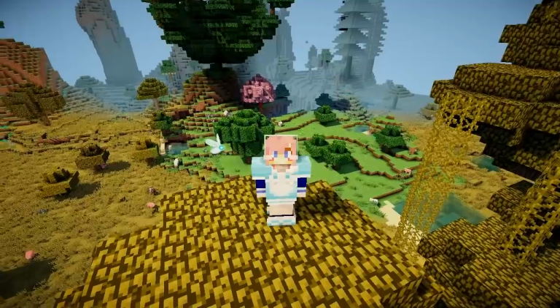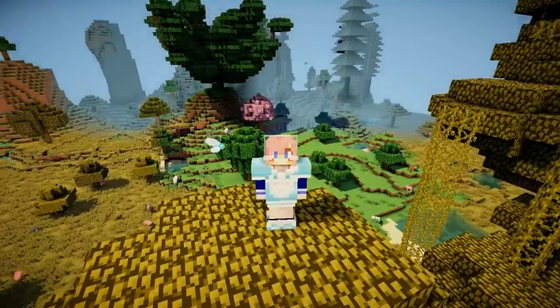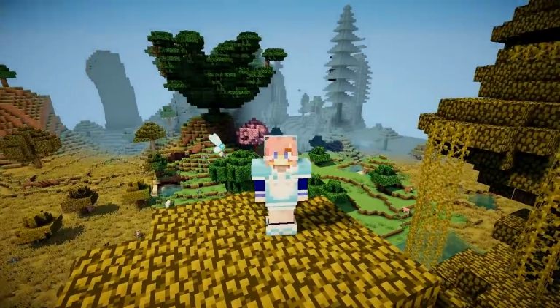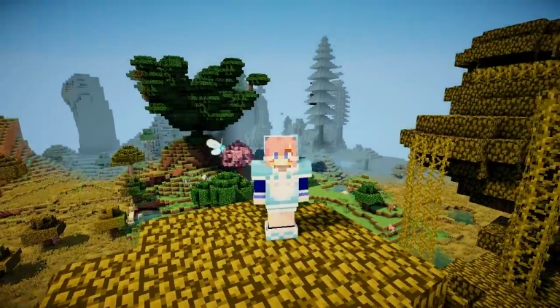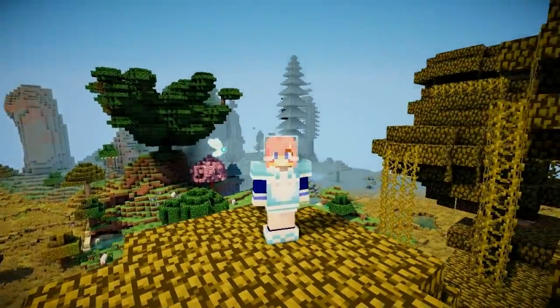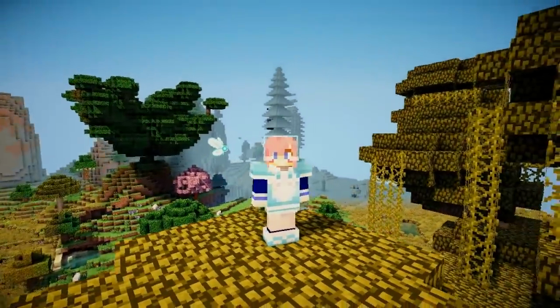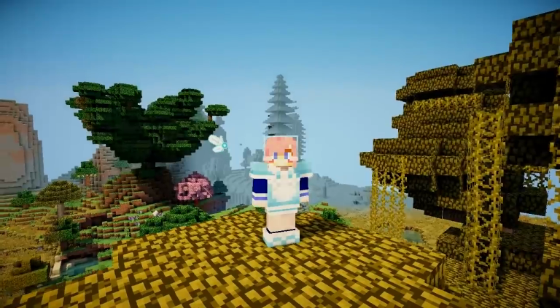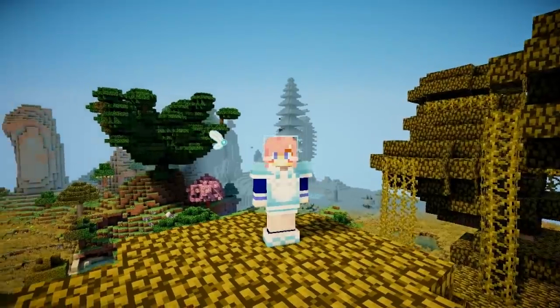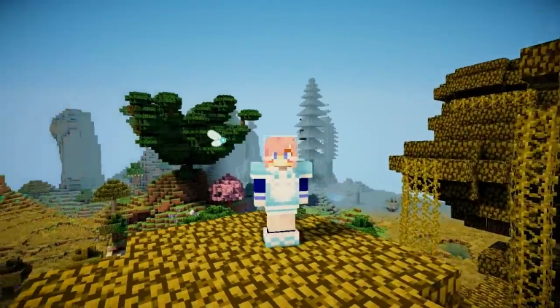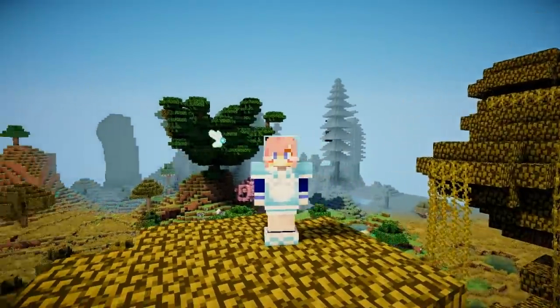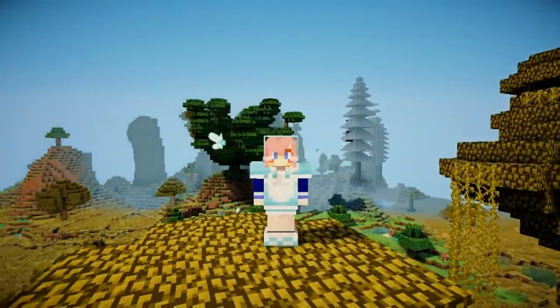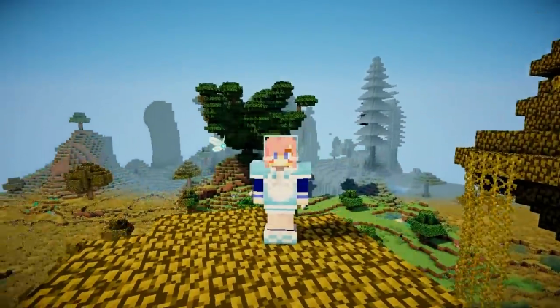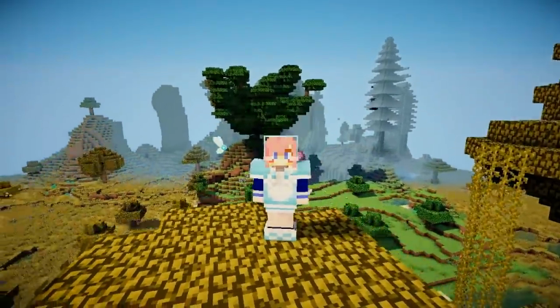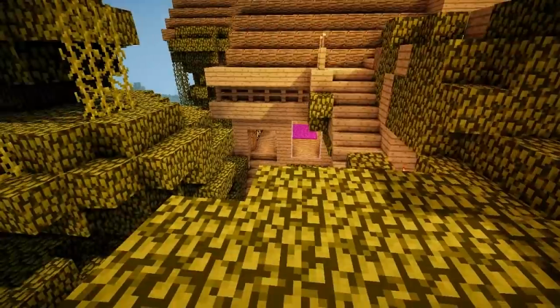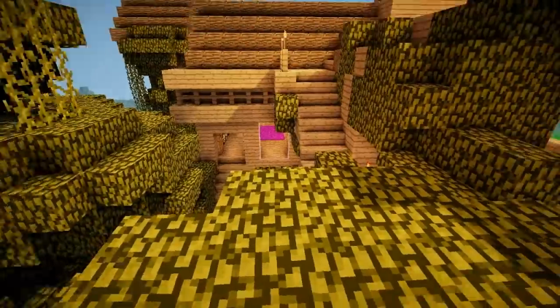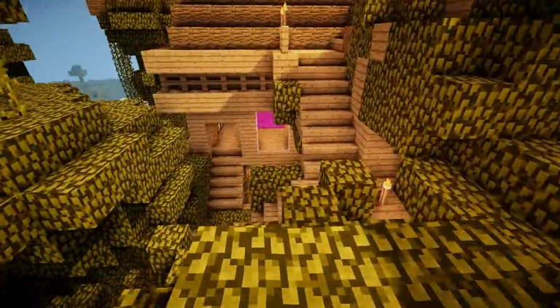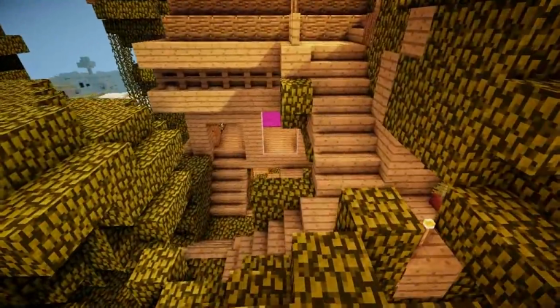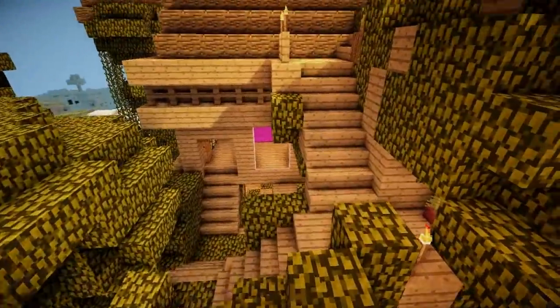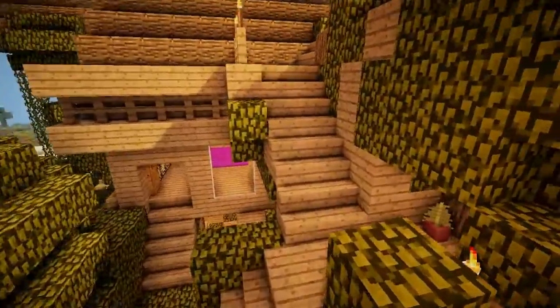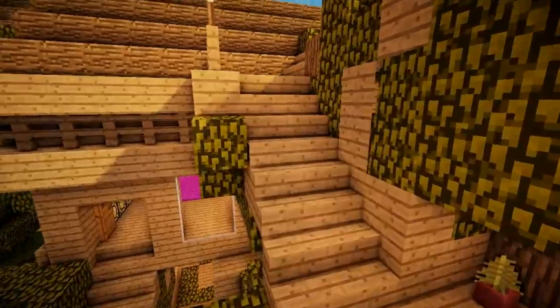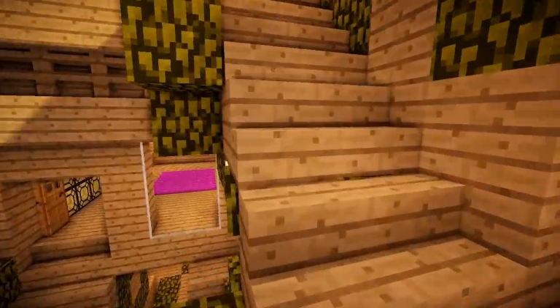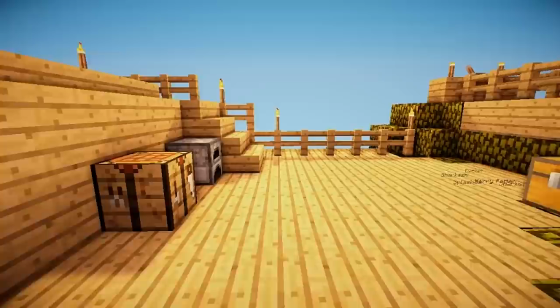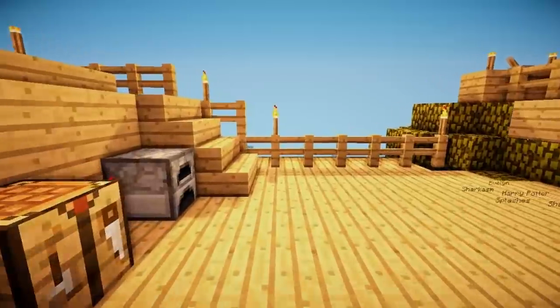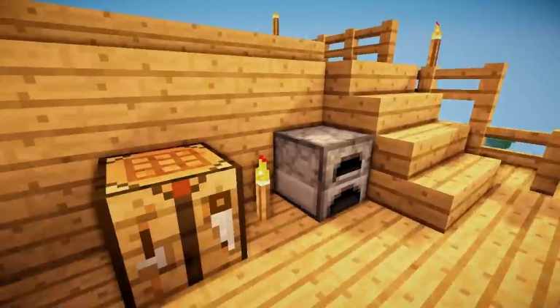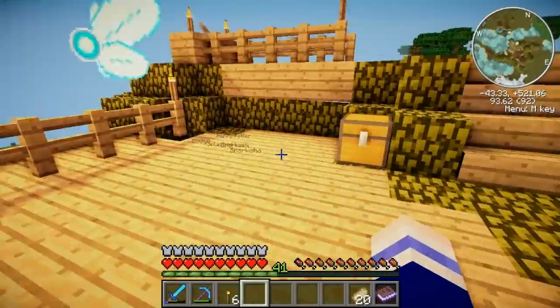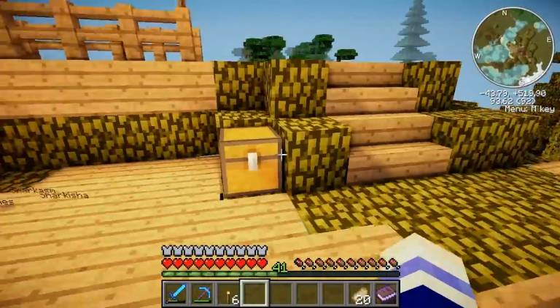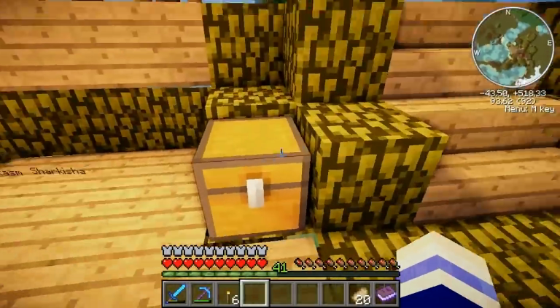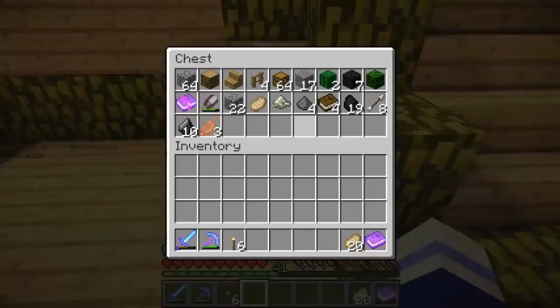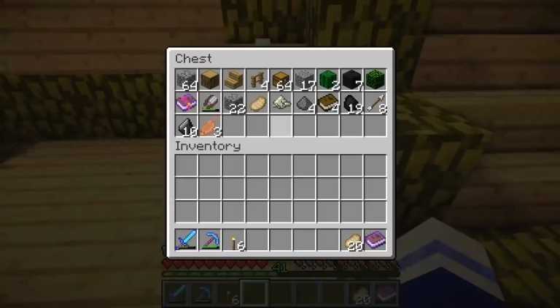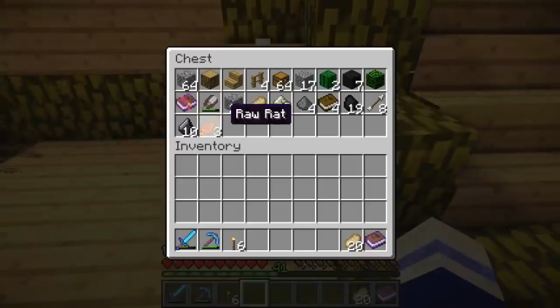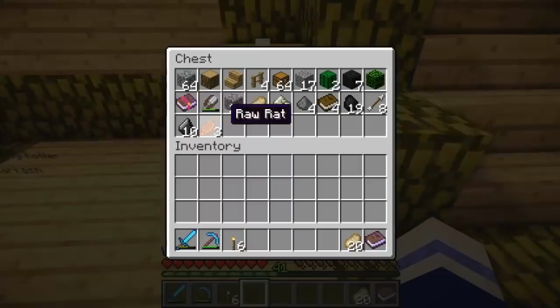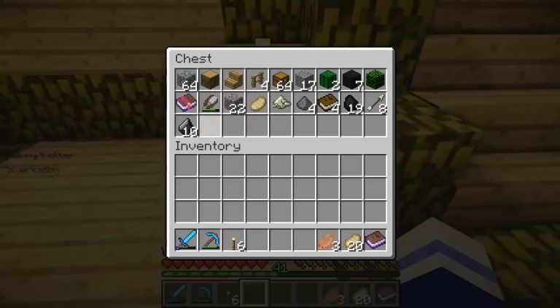In case that didn't give the game away, in today's episode we're going to be hatching some of our dinosaur eggs, which I have cleverly hidden away in the secret room. To retrieve them, we're going to need some raw rats.